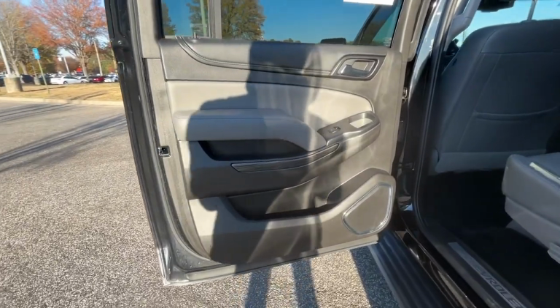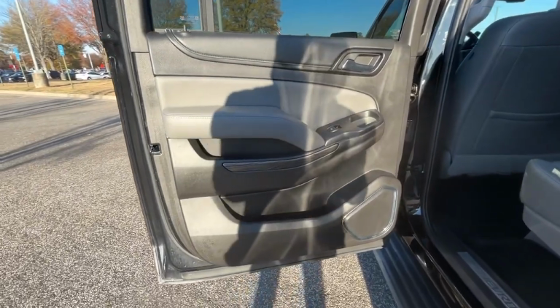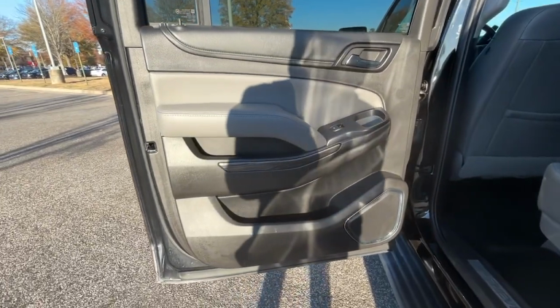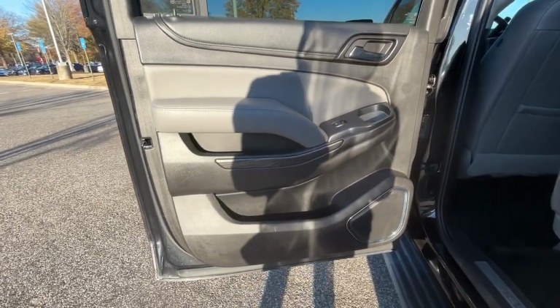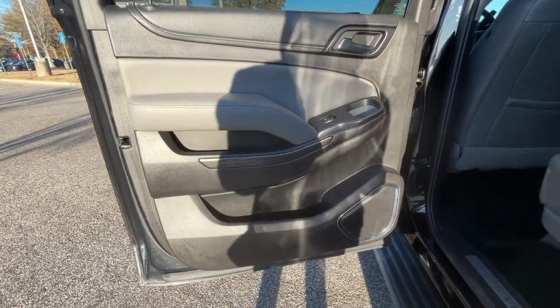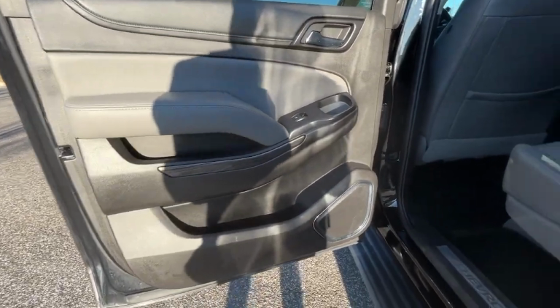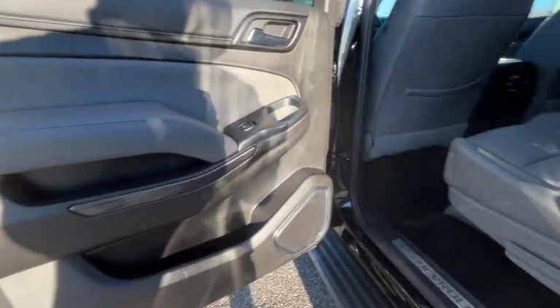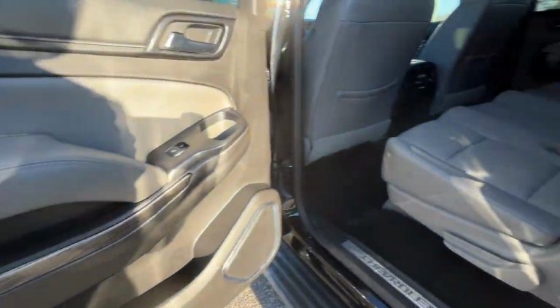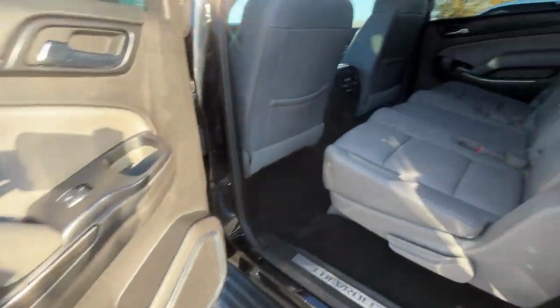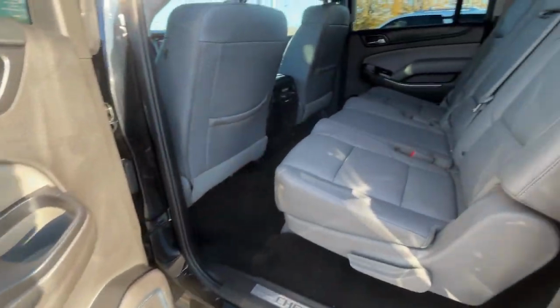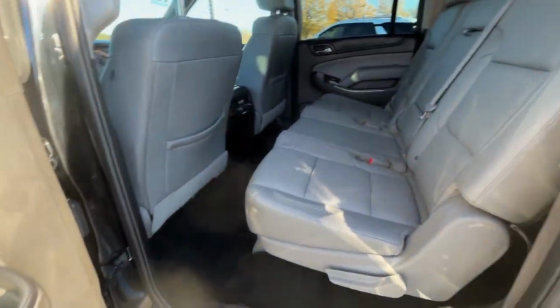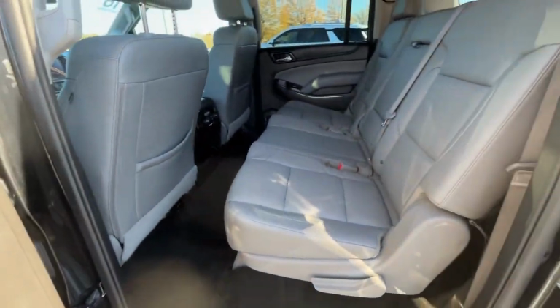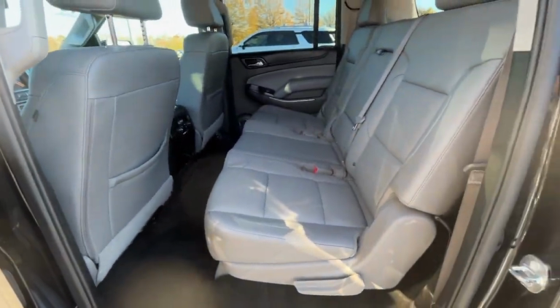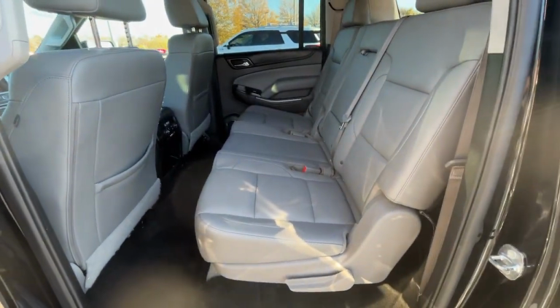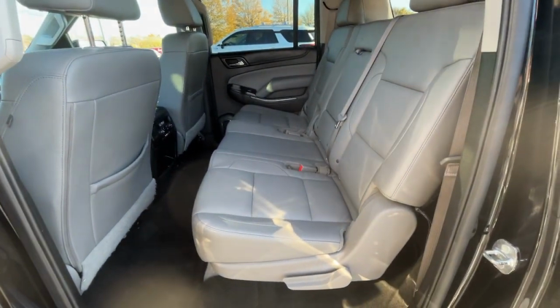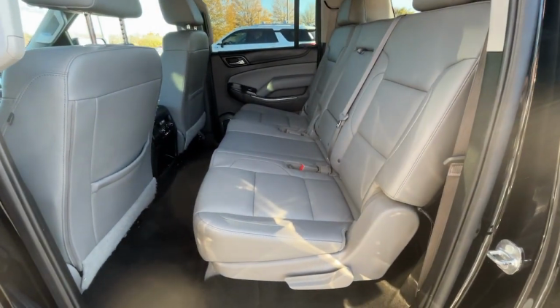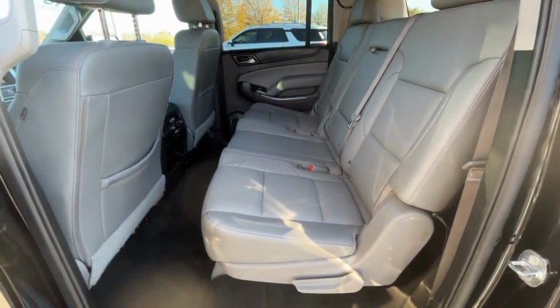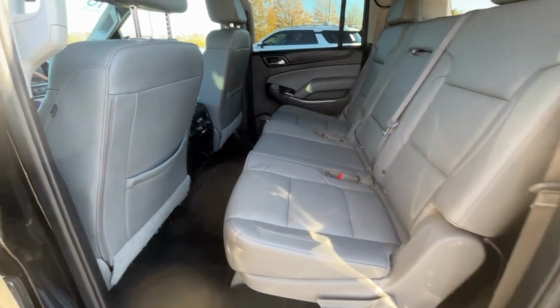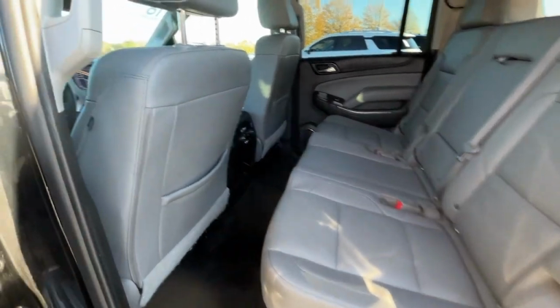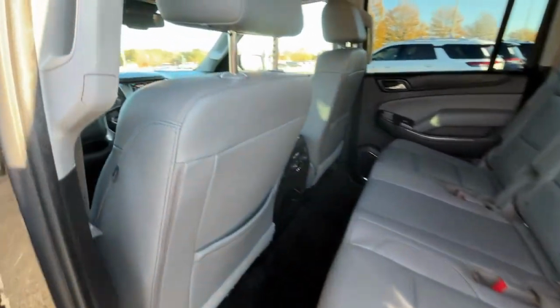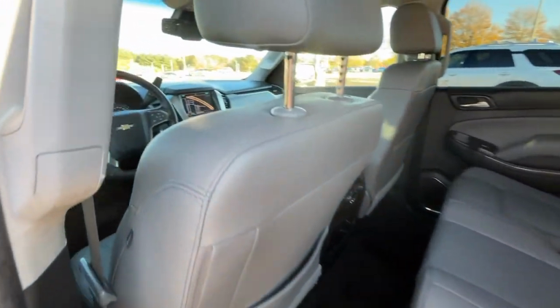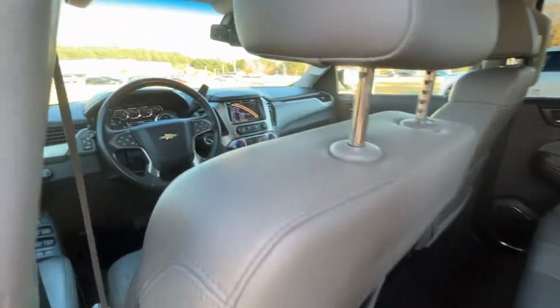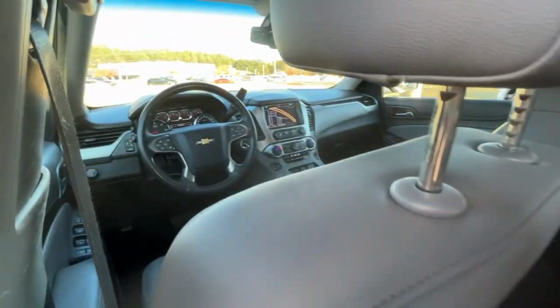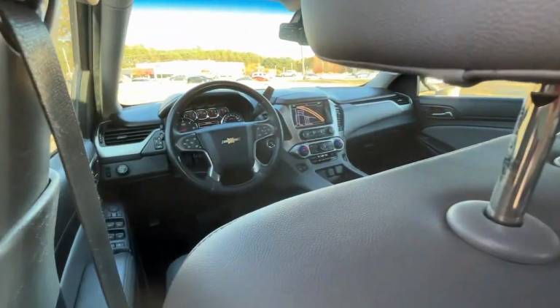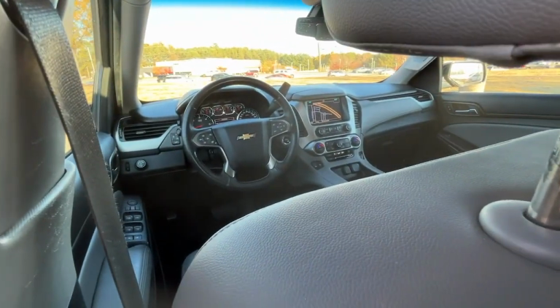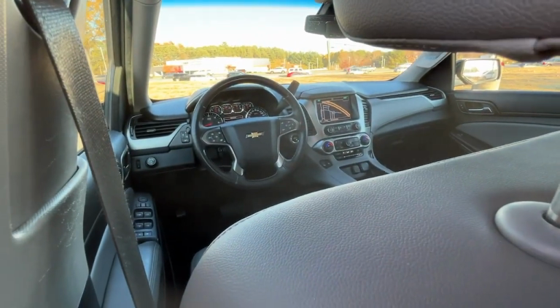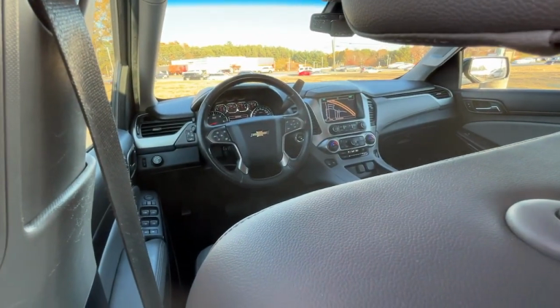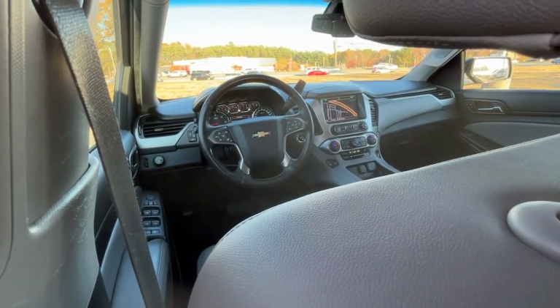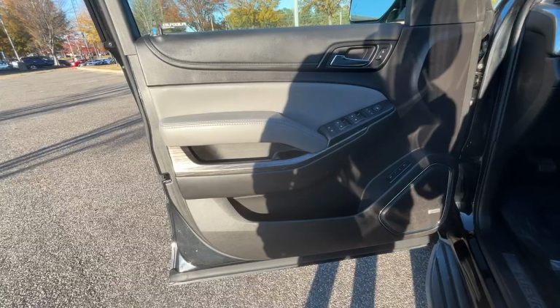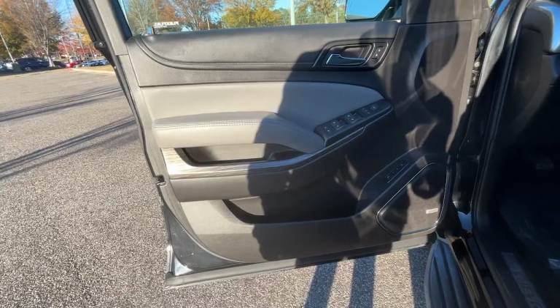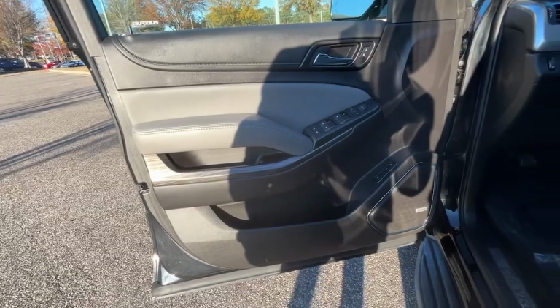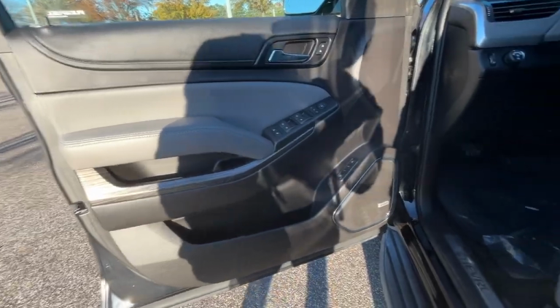Additional features include a power liftgate, backup camera, heated mirrors, and lane keeping assist. Make the most of the growing years — get into the Suburban and live large.